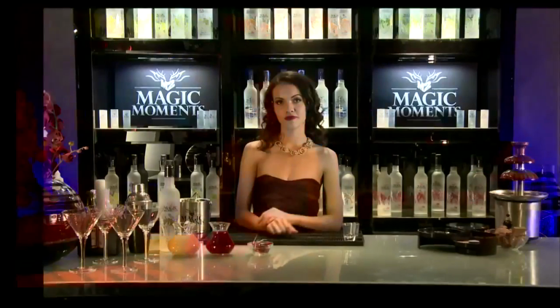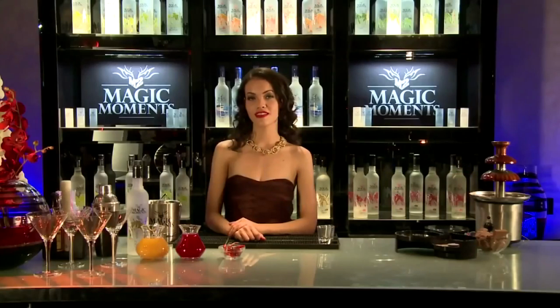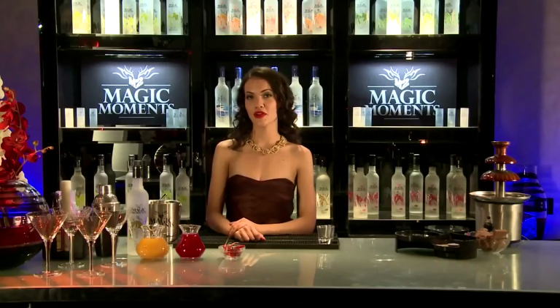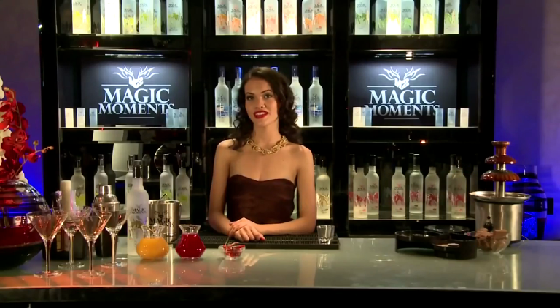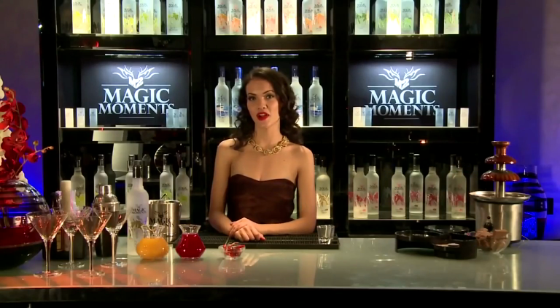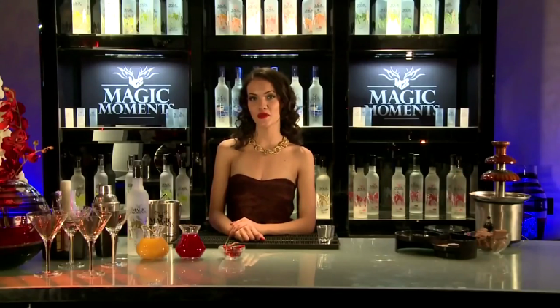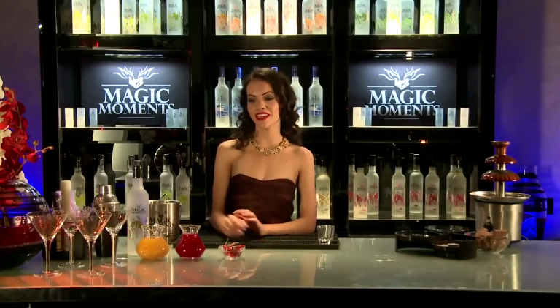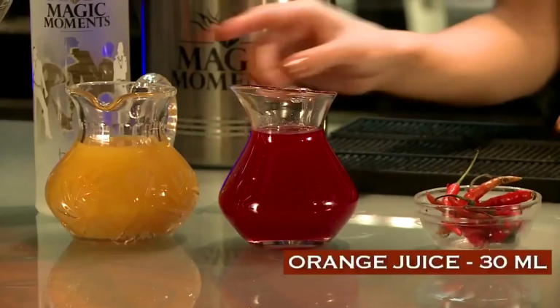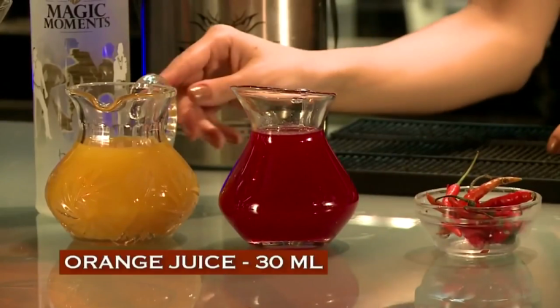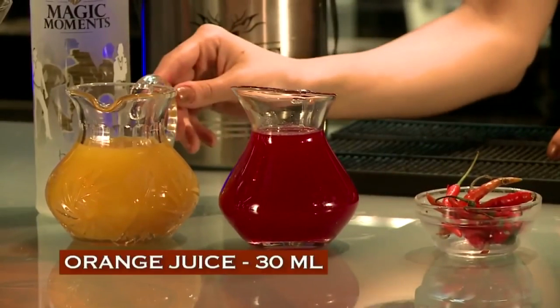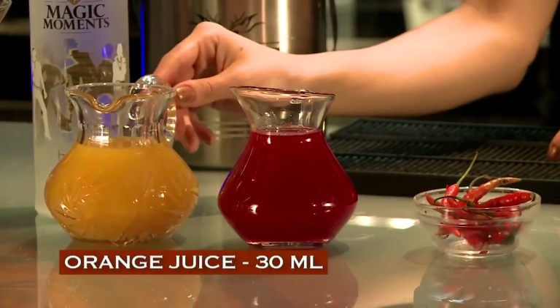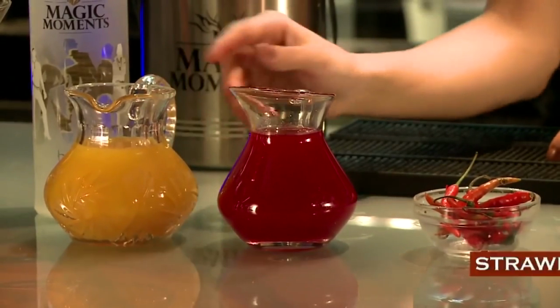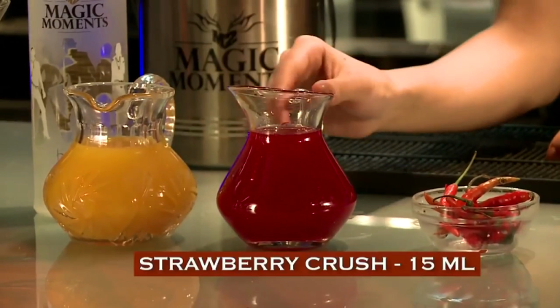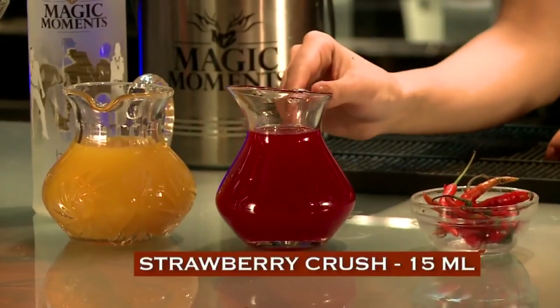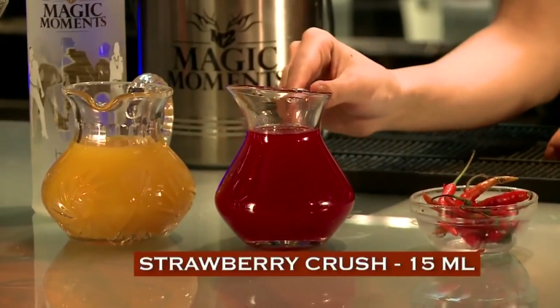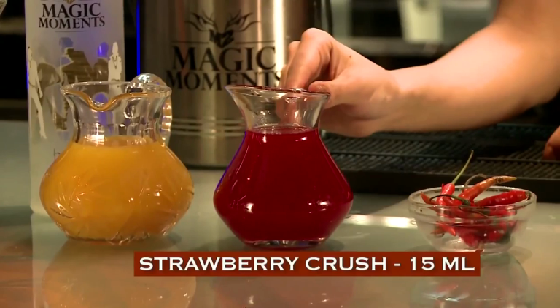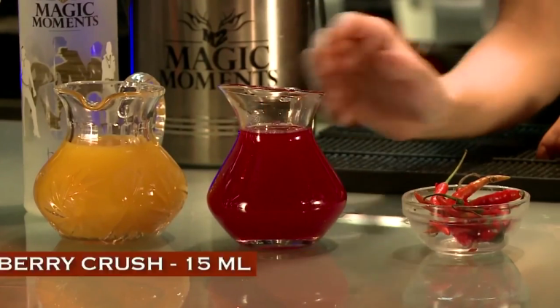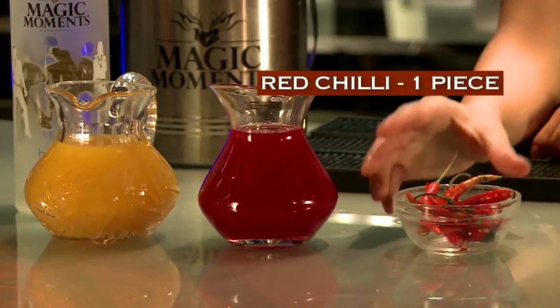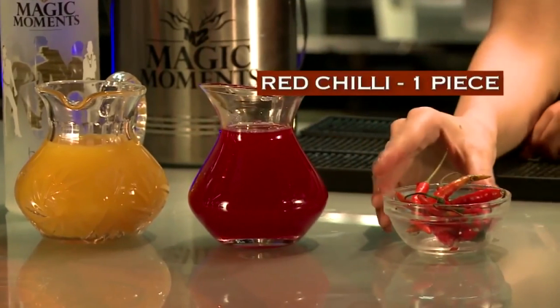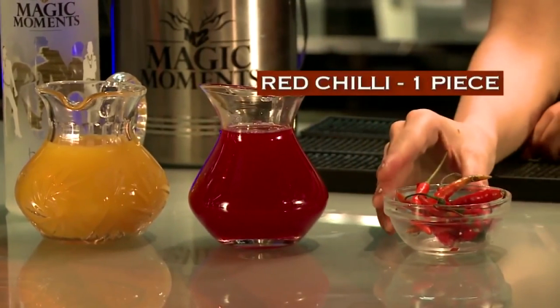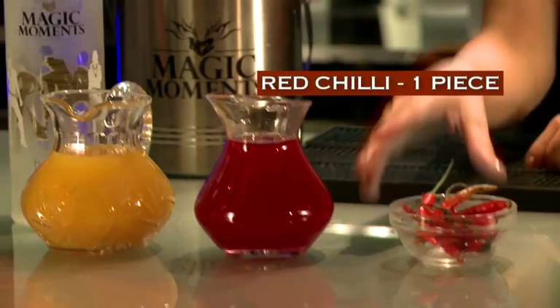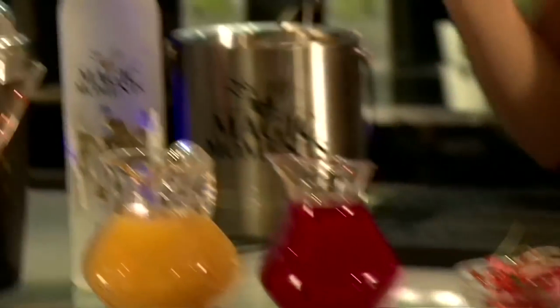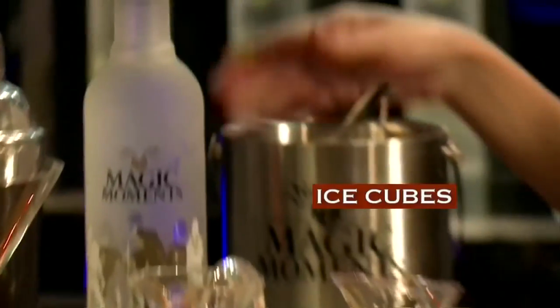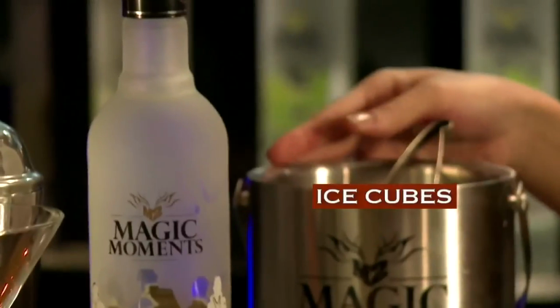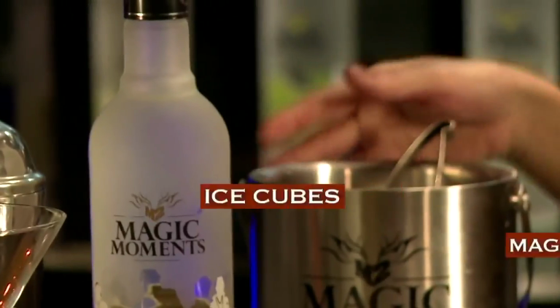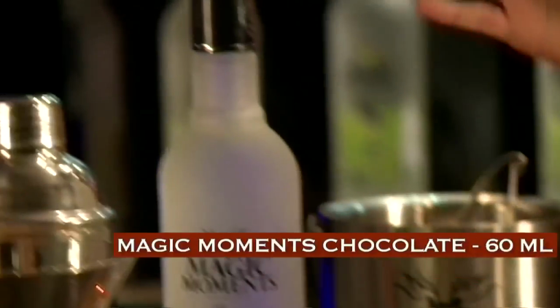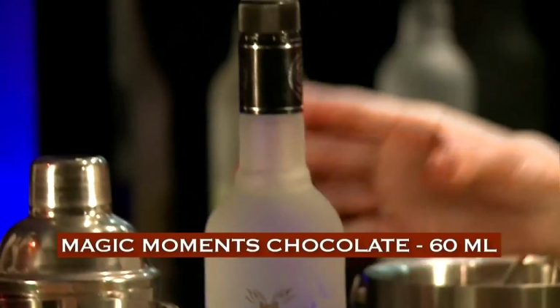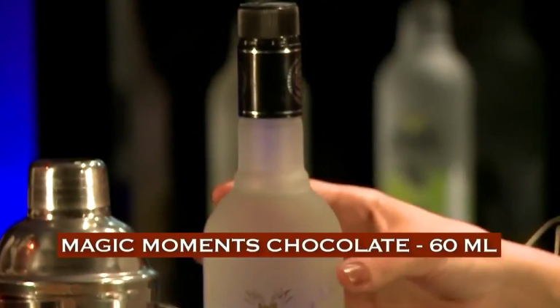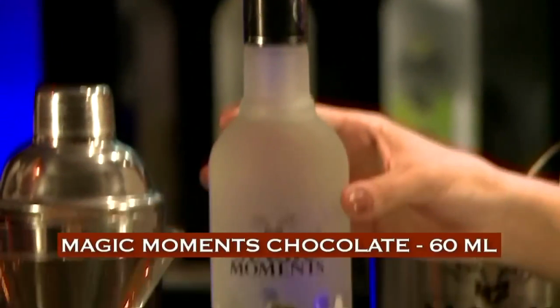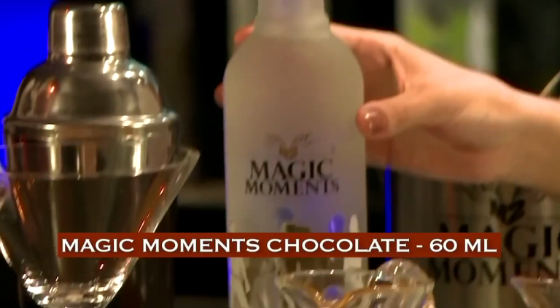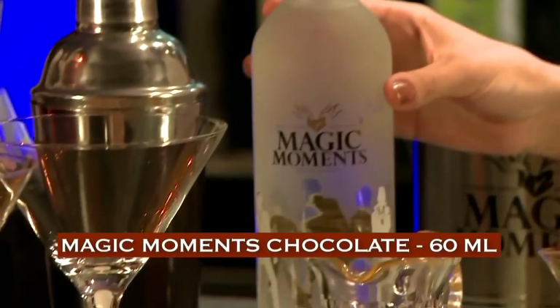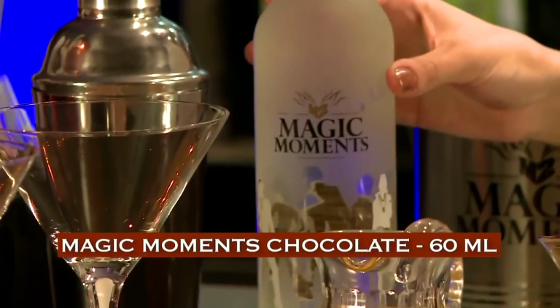To get started we need orange juice, some strawberry crush, red chilies, ice, and Magic Moments Chocolate.